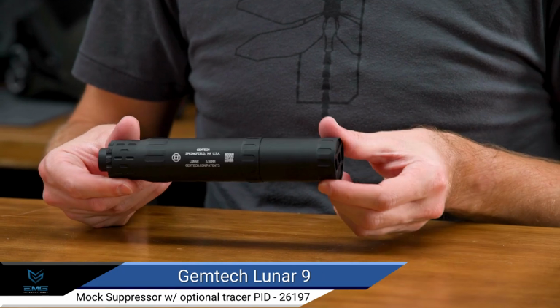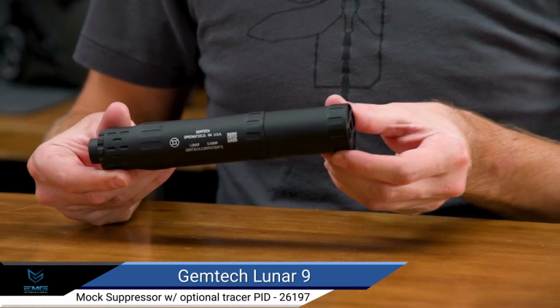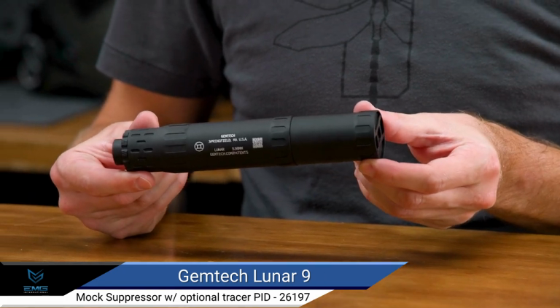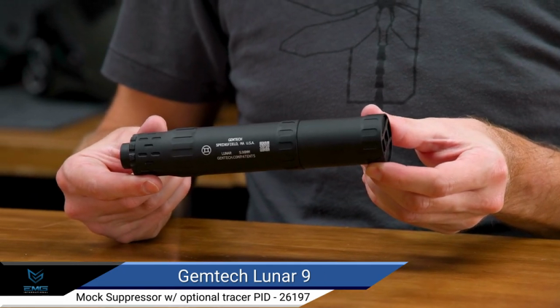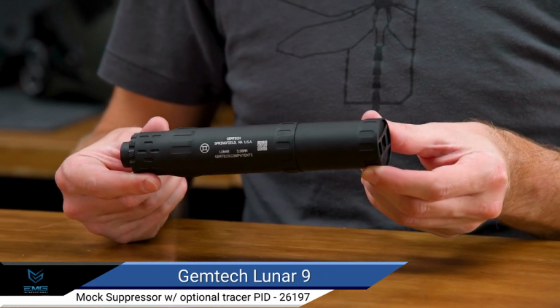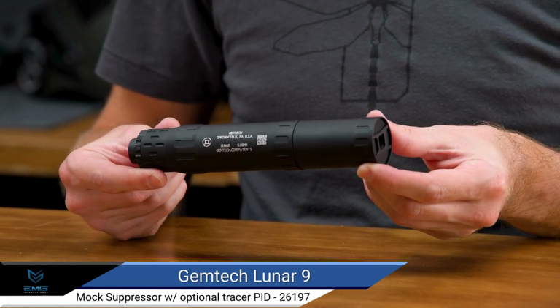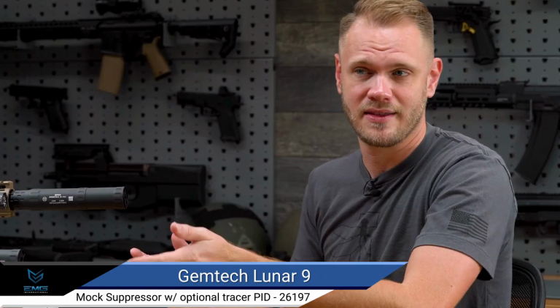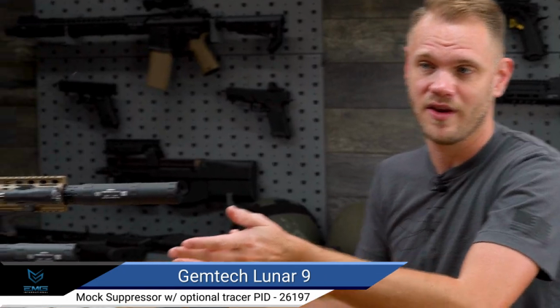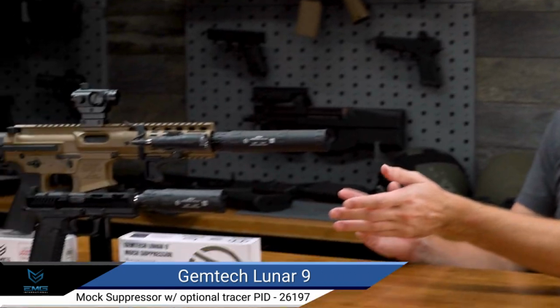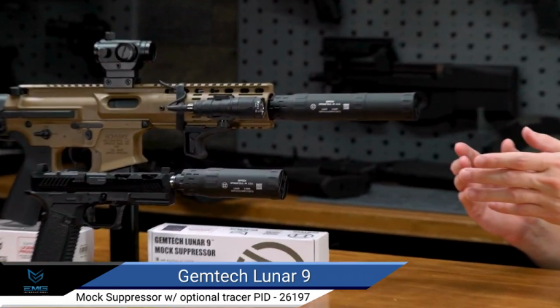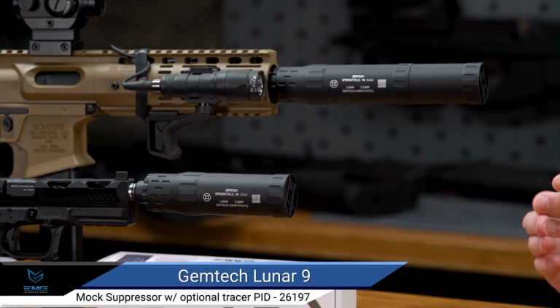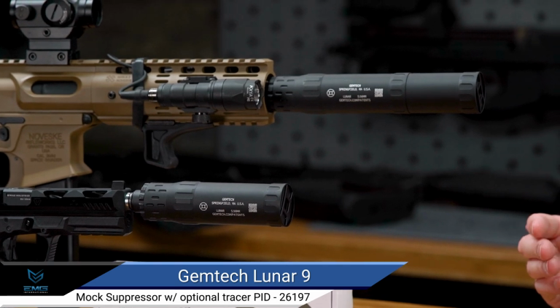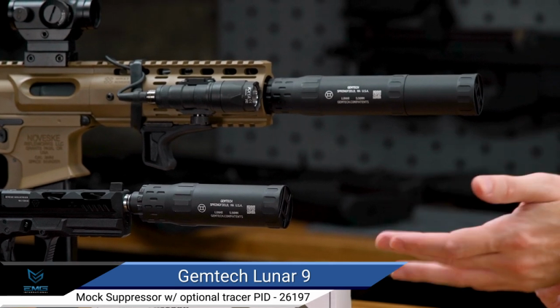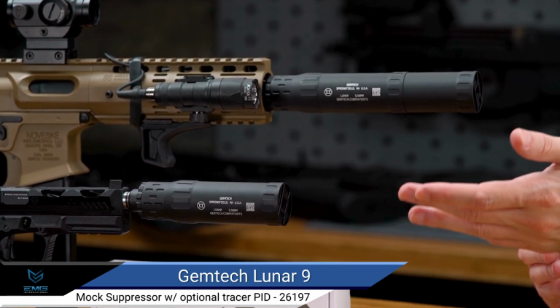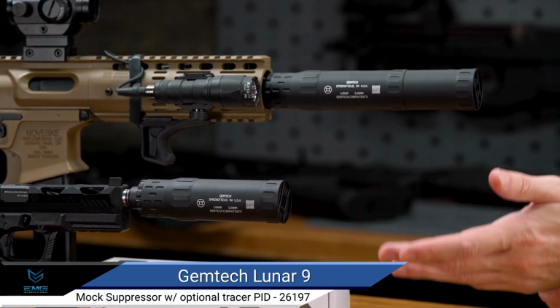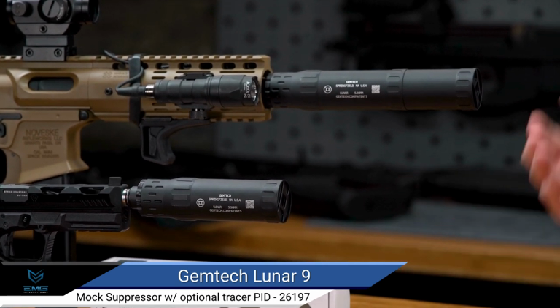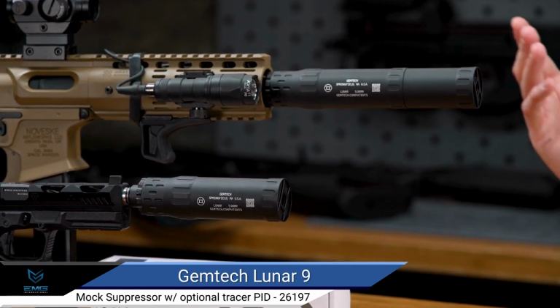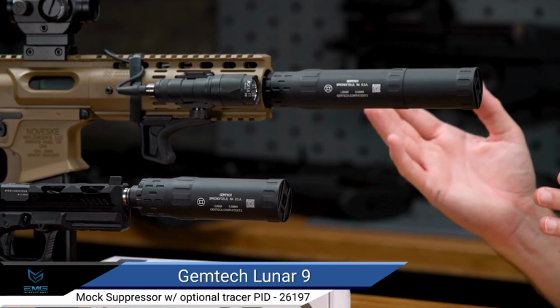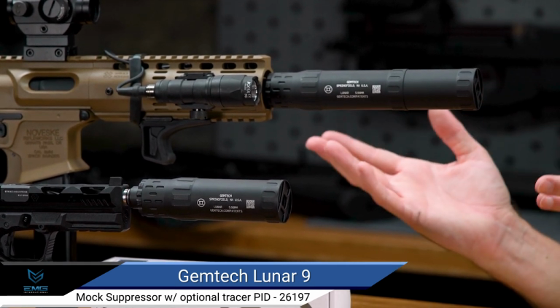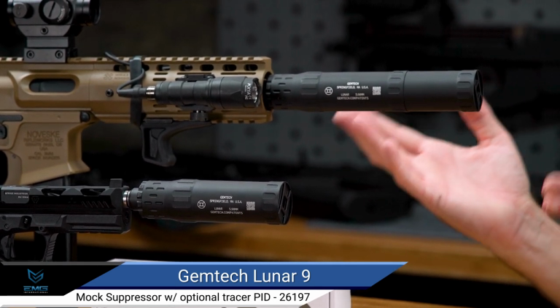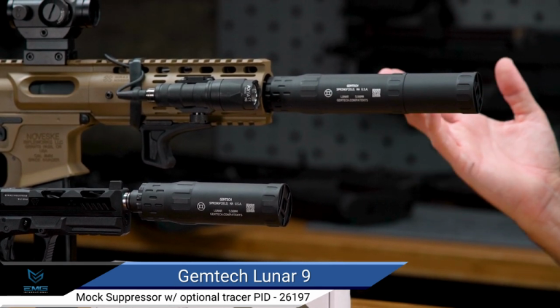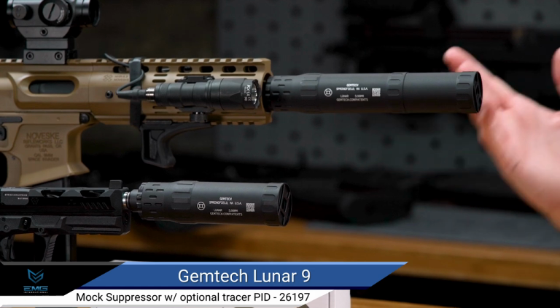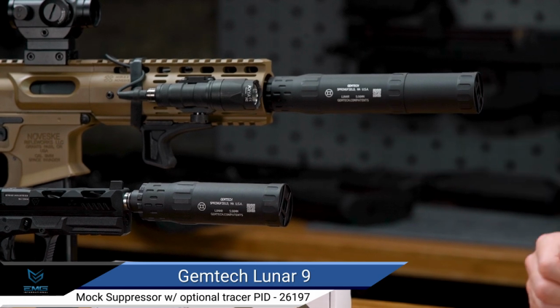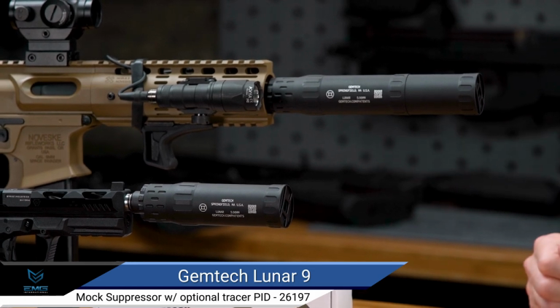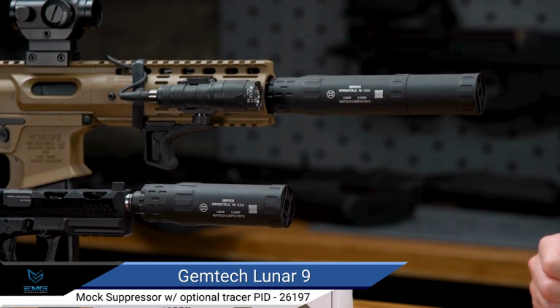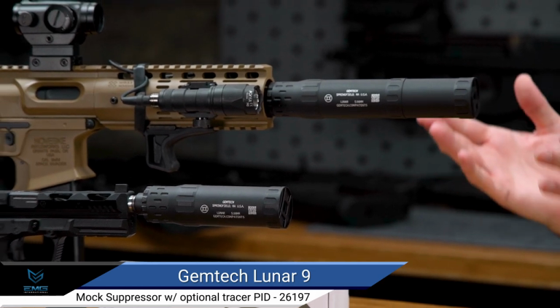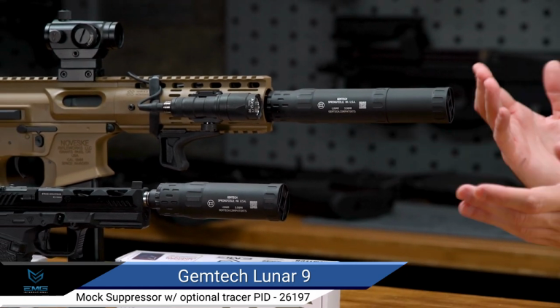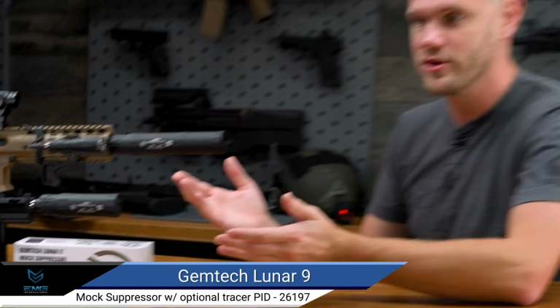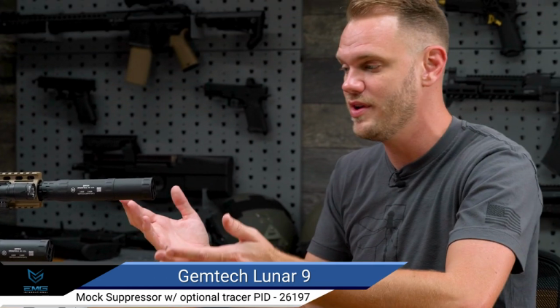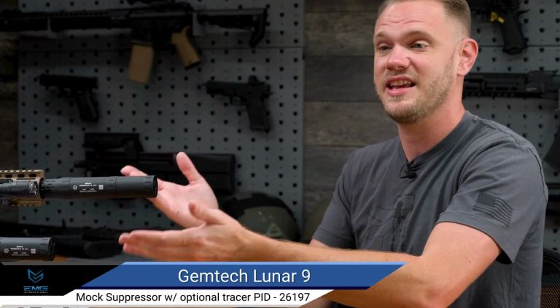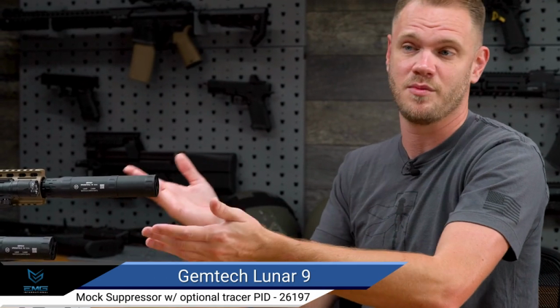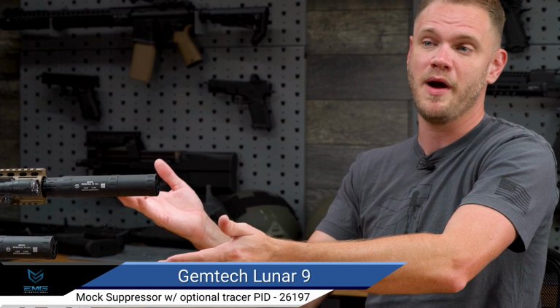This convertible size allows you to use the tracer unit in either length configuration, giving you the option of running a shorter, more compact length for pistols, or a longer length for PCCs, SMGs, and 300 blackout themed builds. It's awesome! You don't need multiple units — this thing can convert between both.